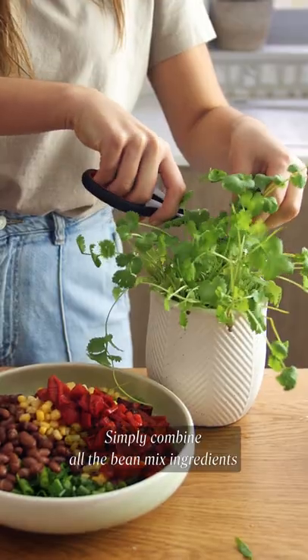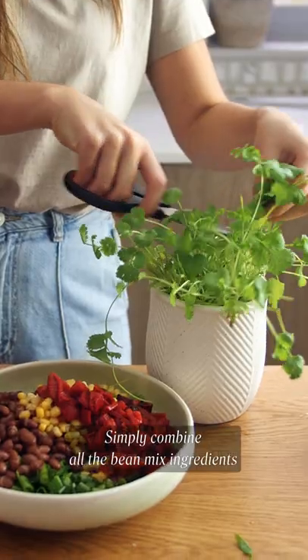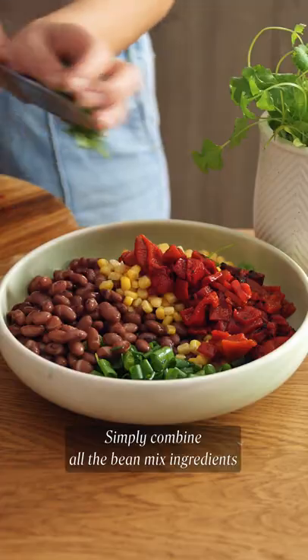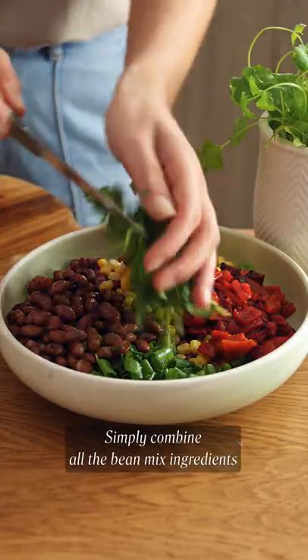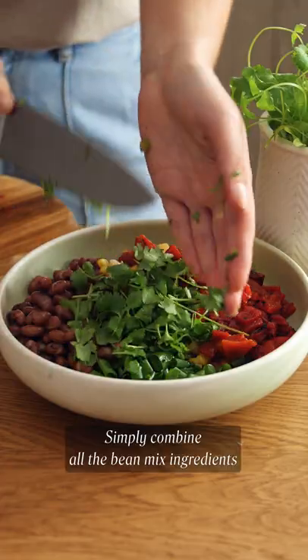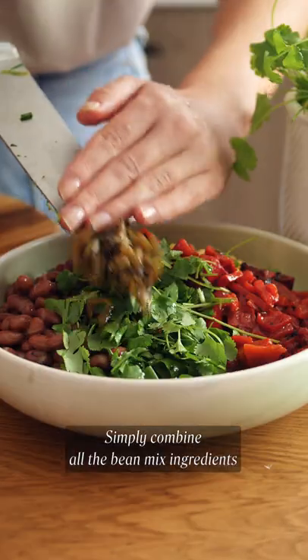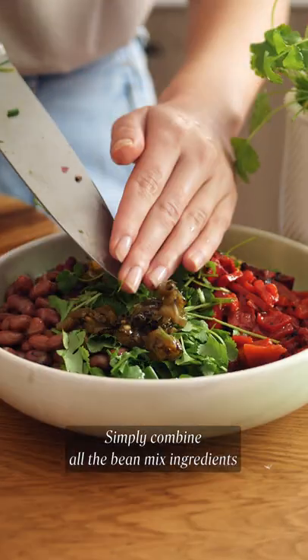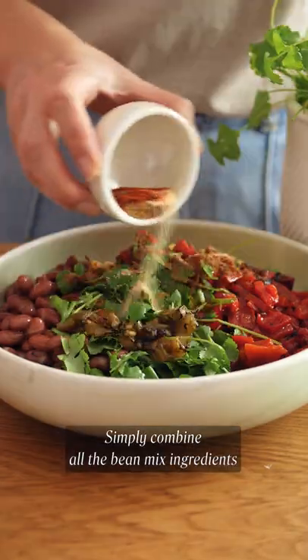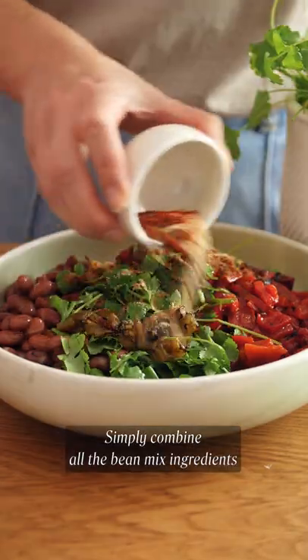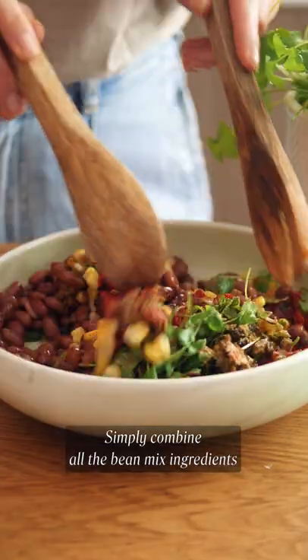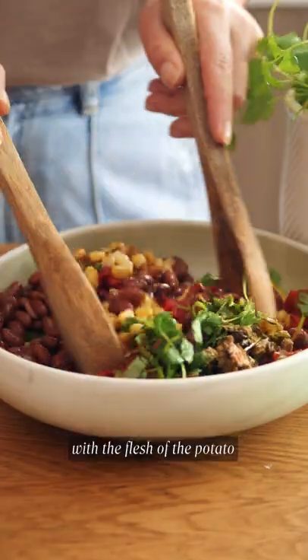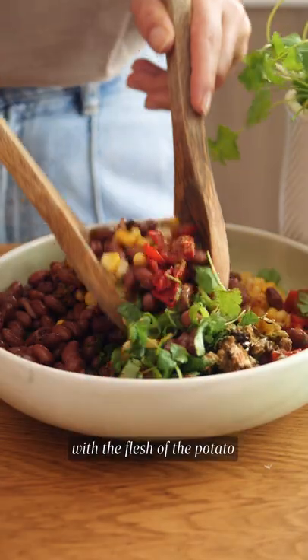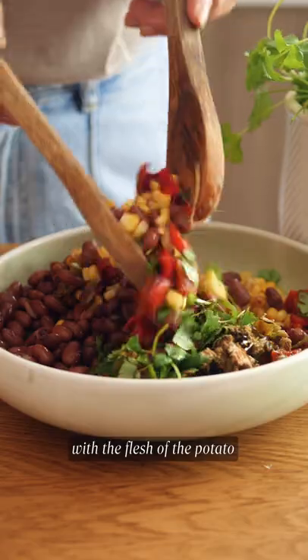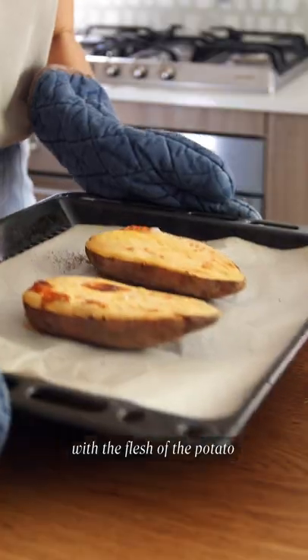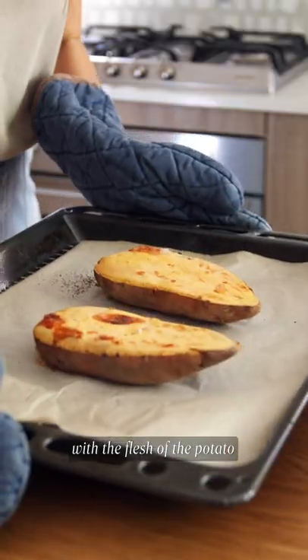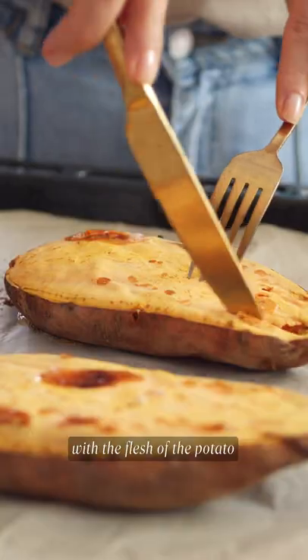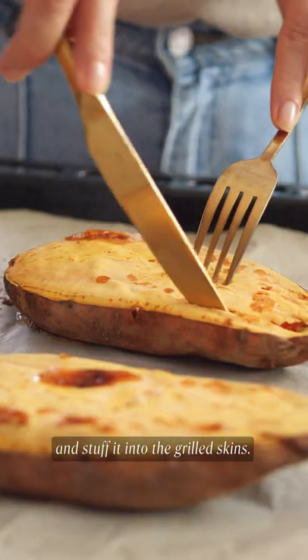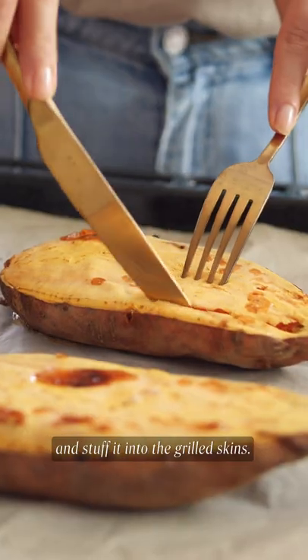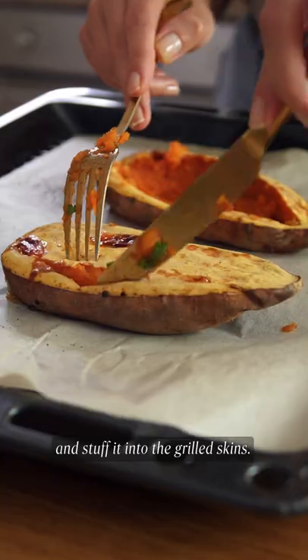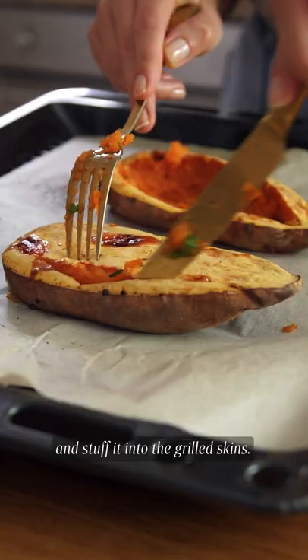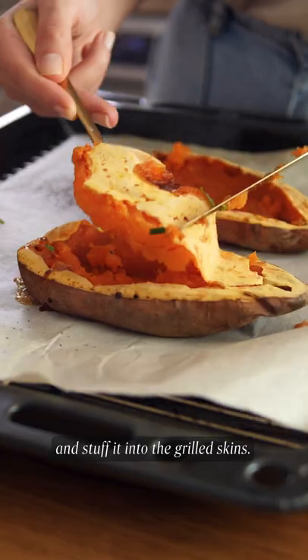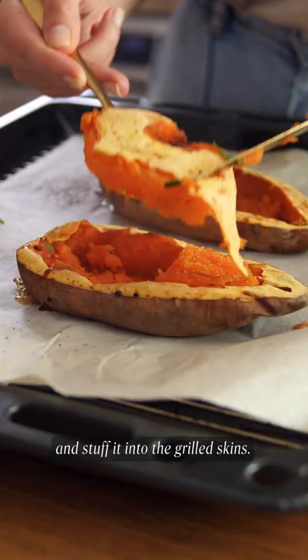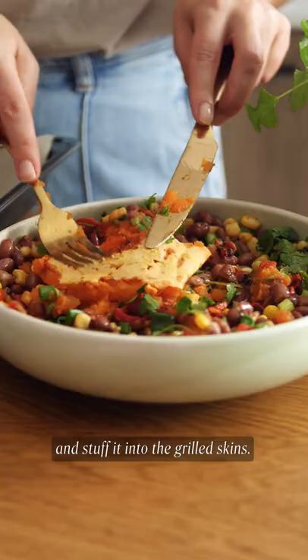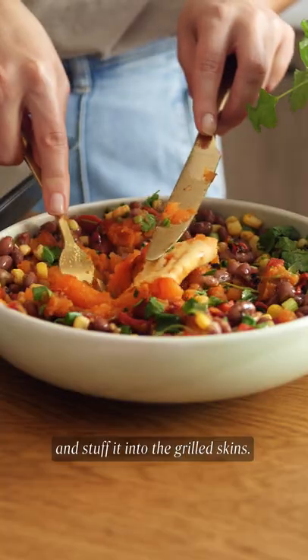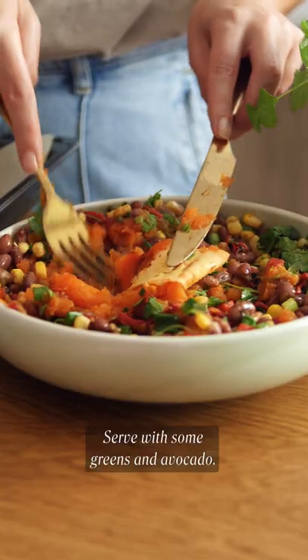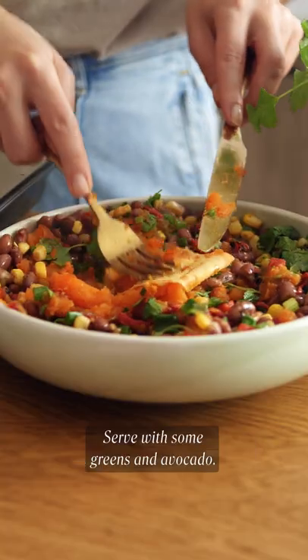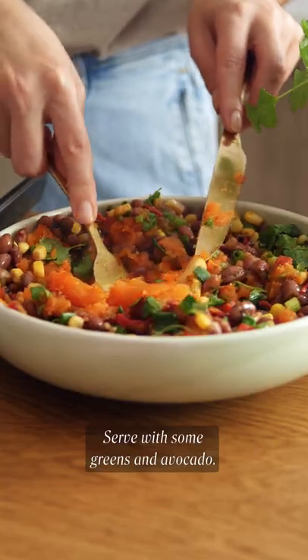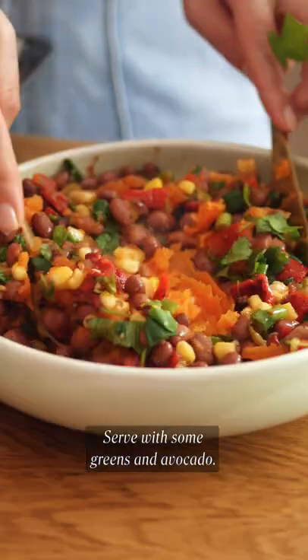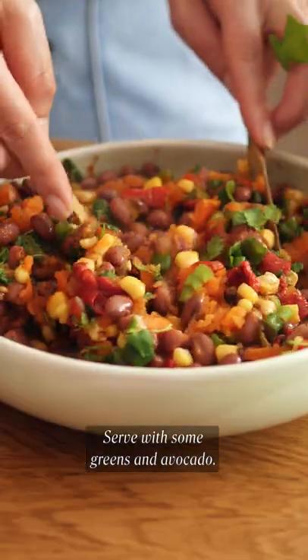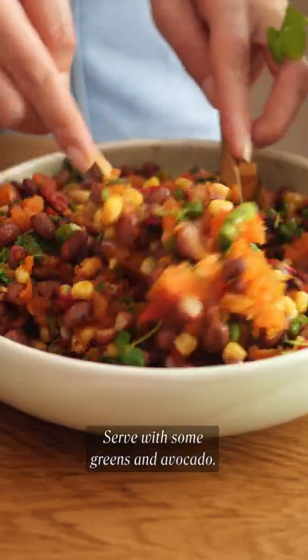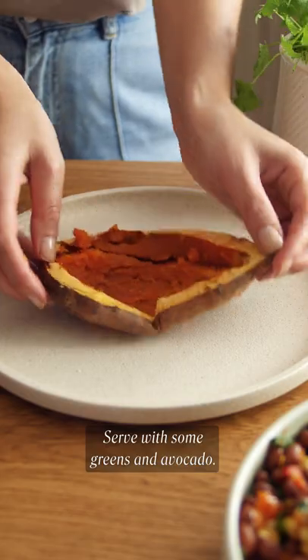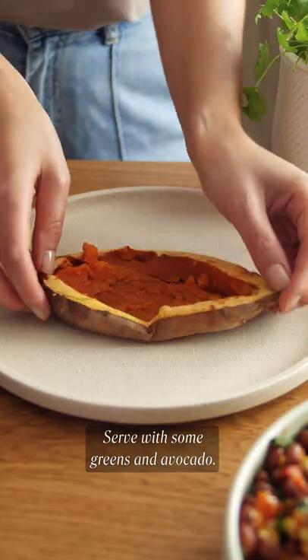Simply combine all the bean mix ingredients with the flesh of the potato and stuff it into the grilled skins. Serve with some greens and avocado.